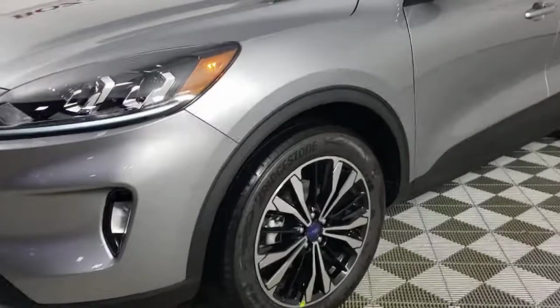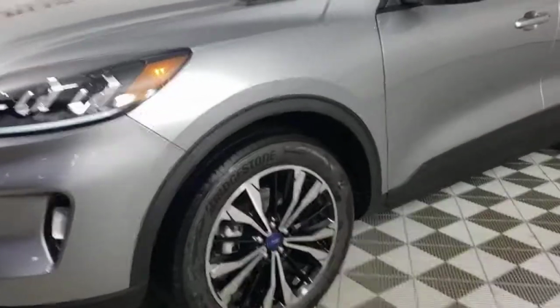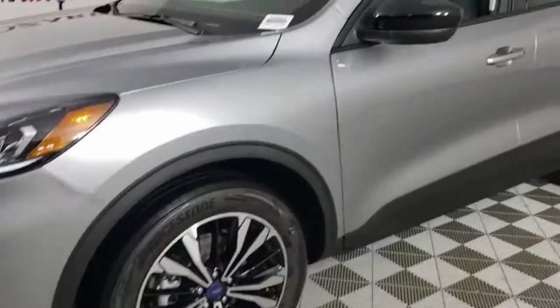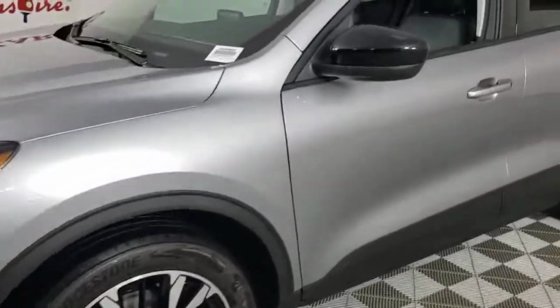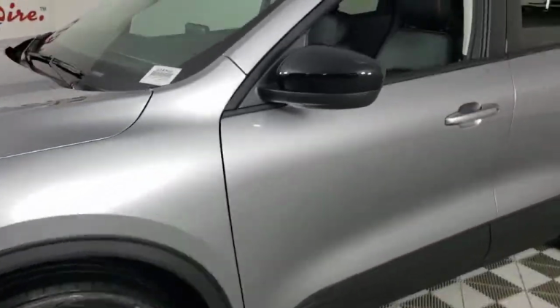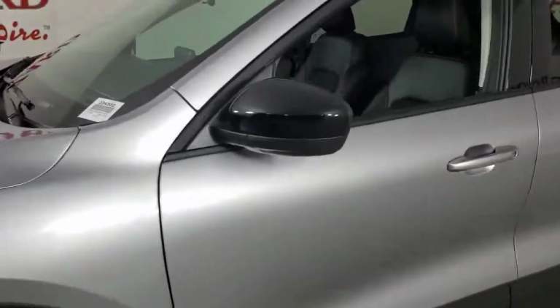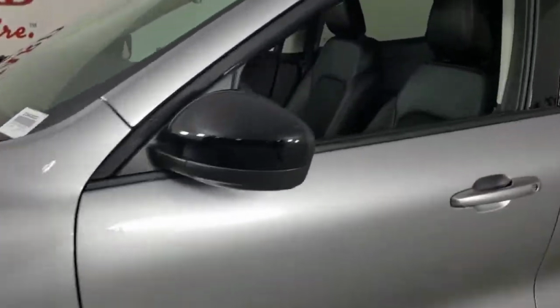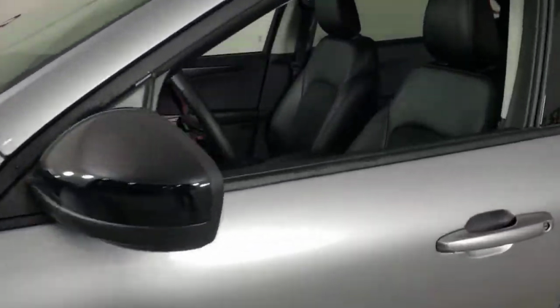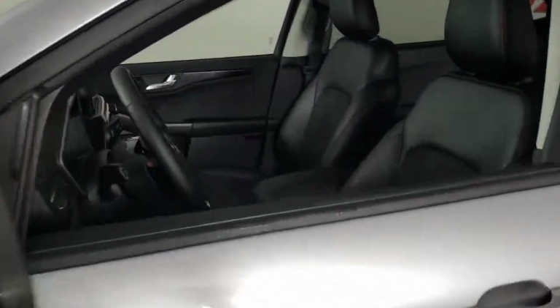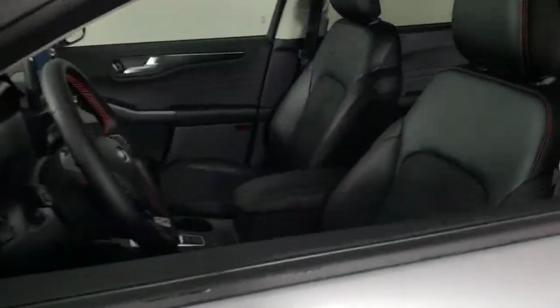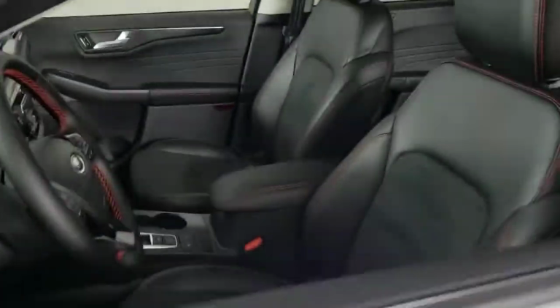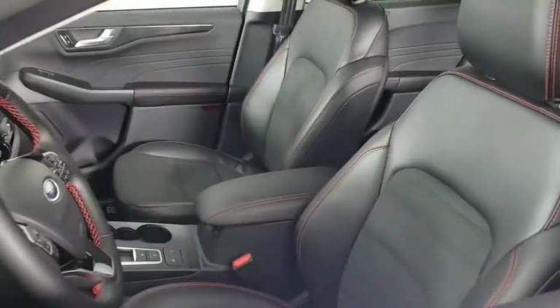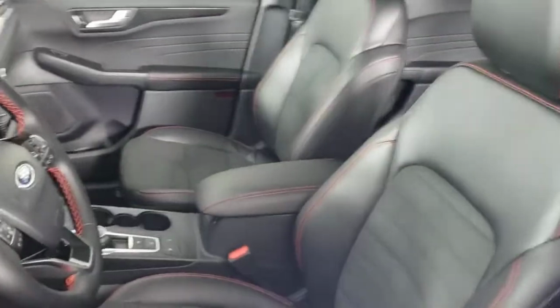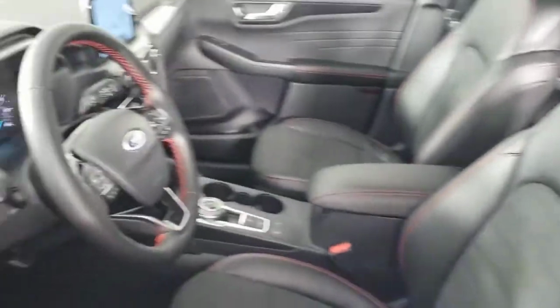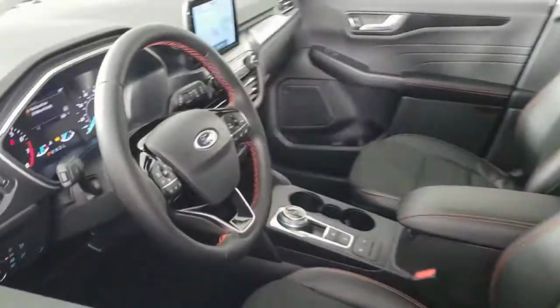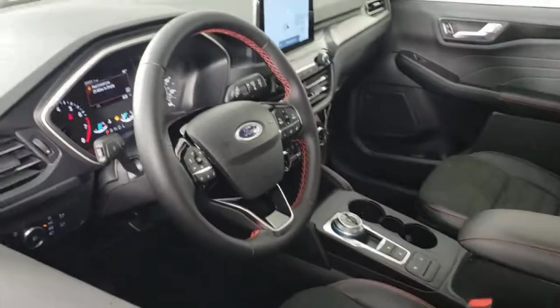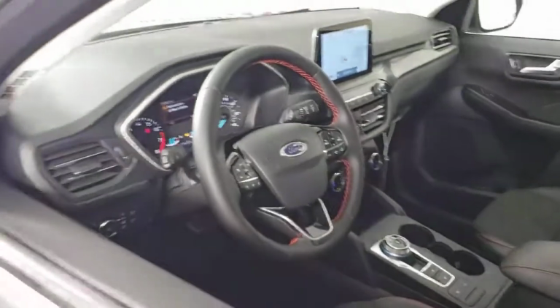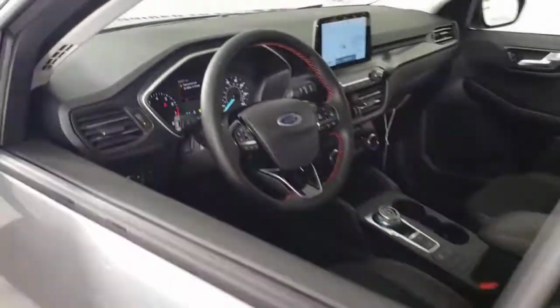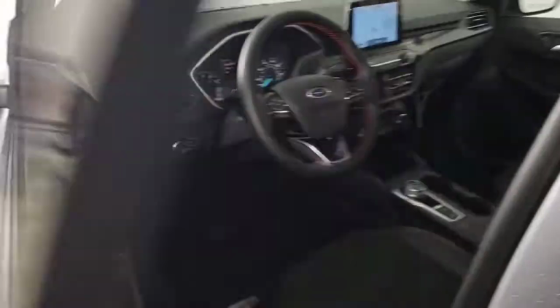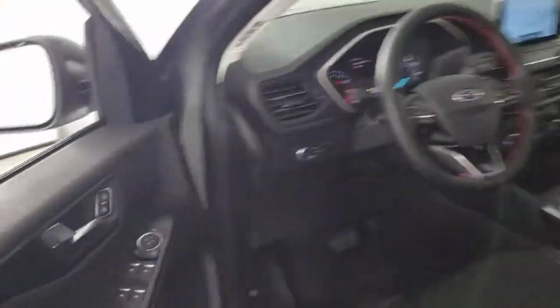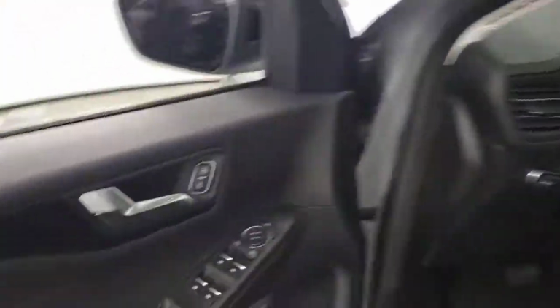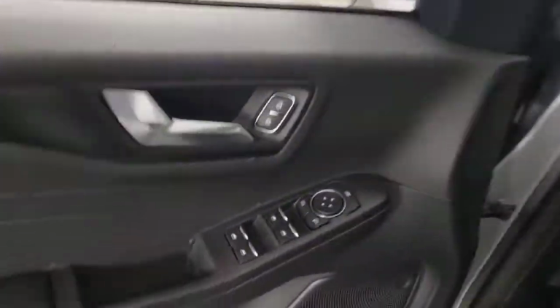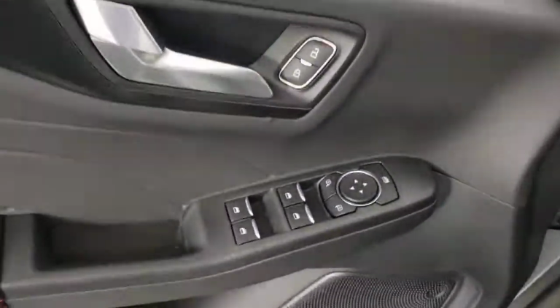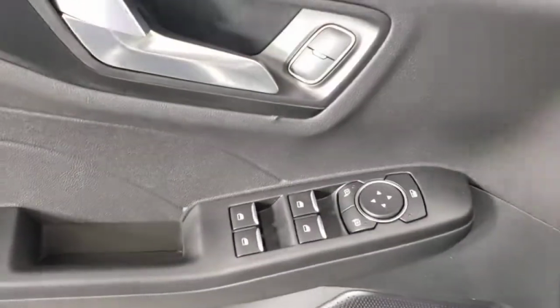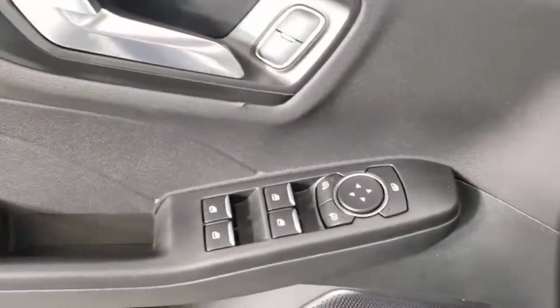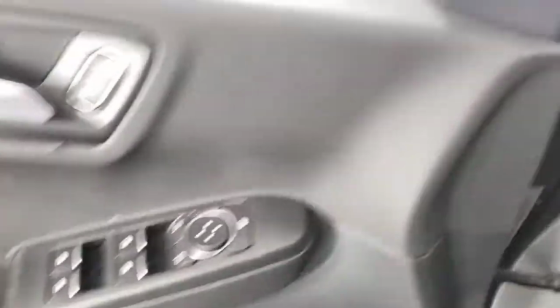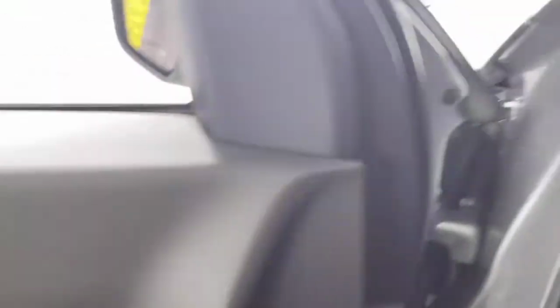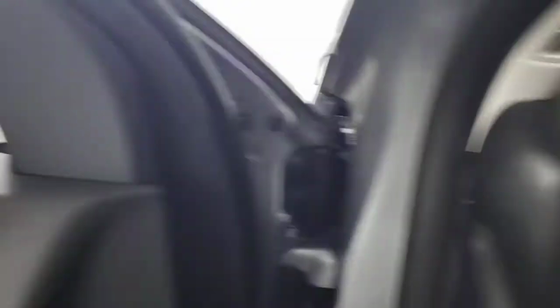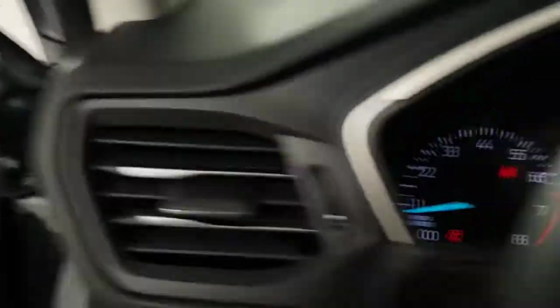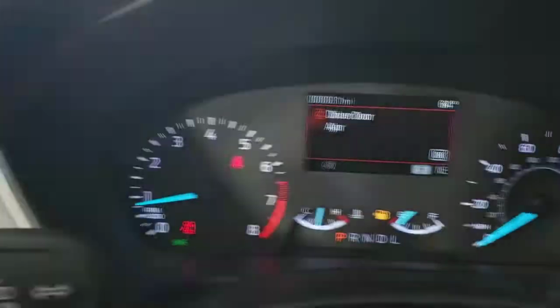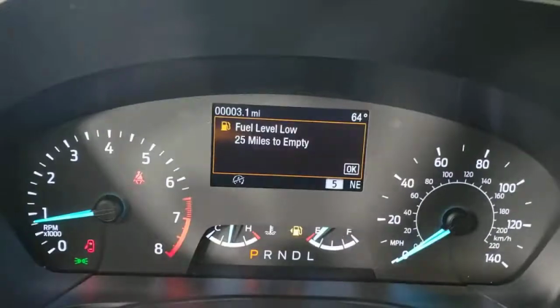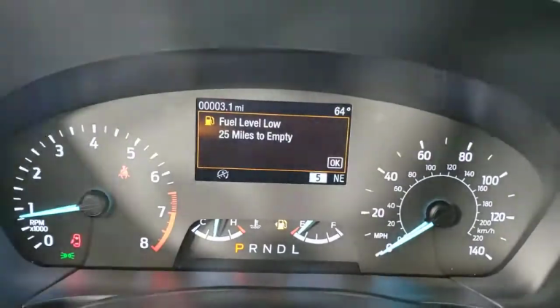Loaded with creature comforts, smart cargo solutions, advanced safety features, and the capability to handle any adventure, this agile SUV was designed around the demands of your active lifestyle.